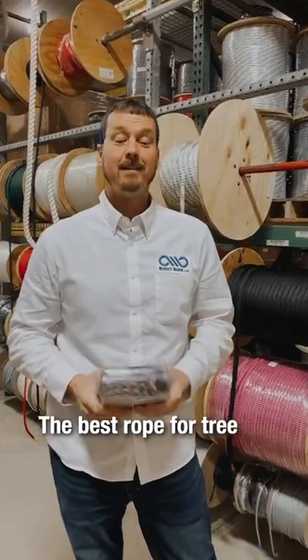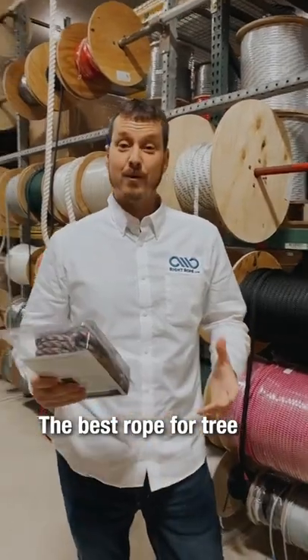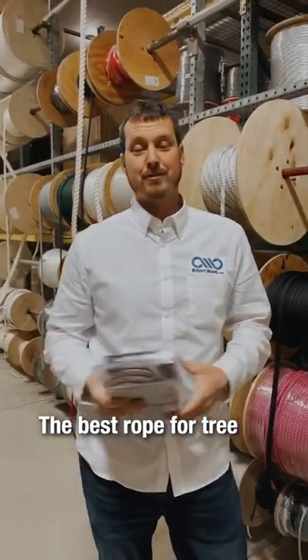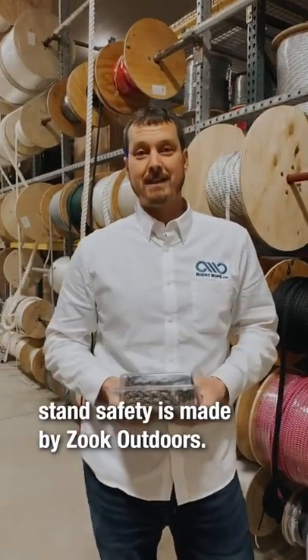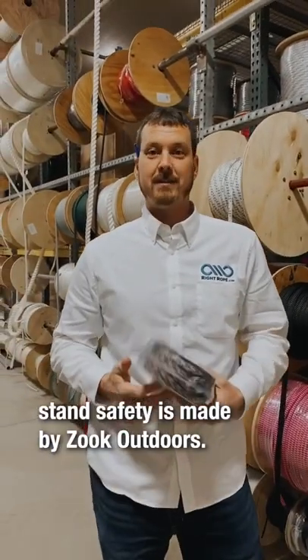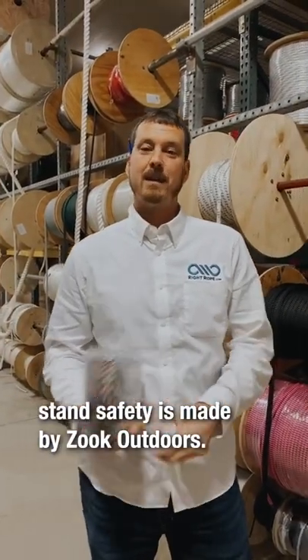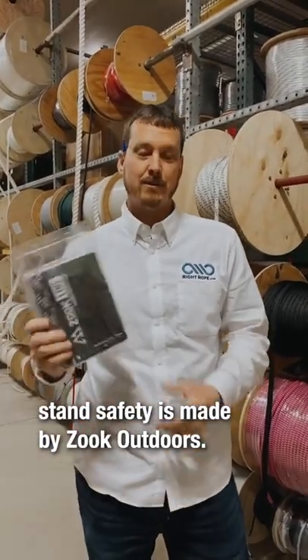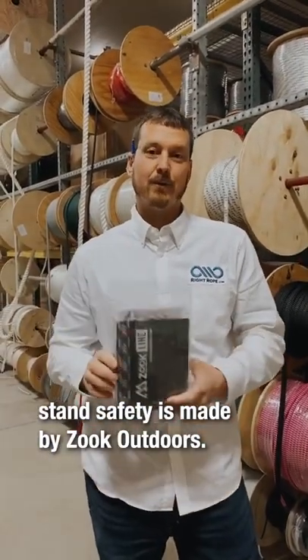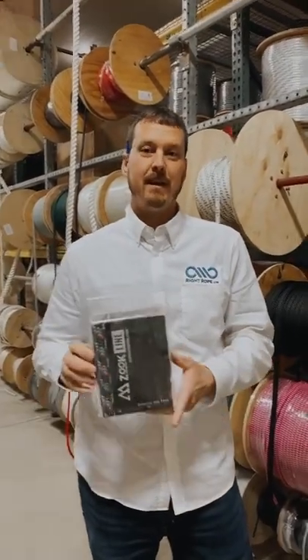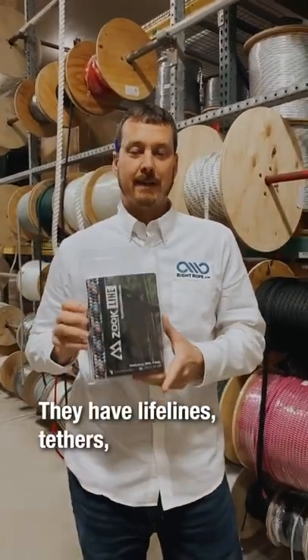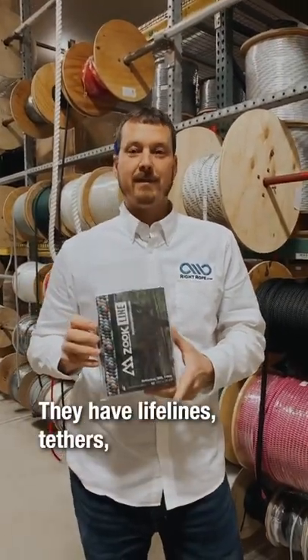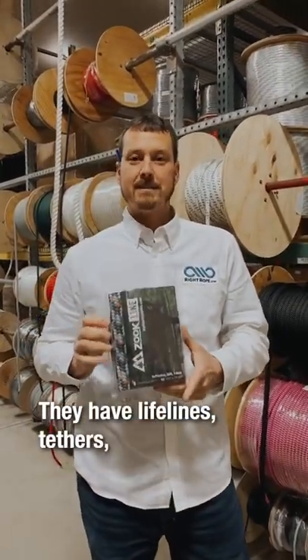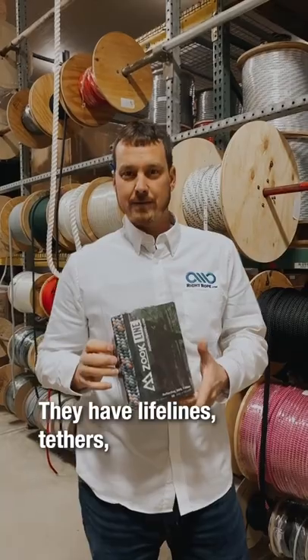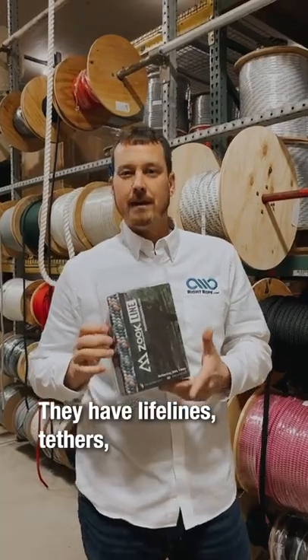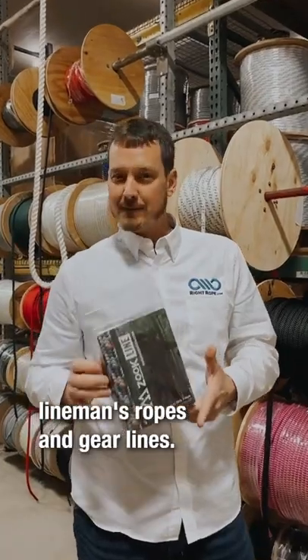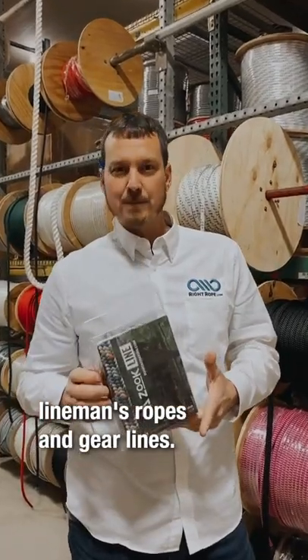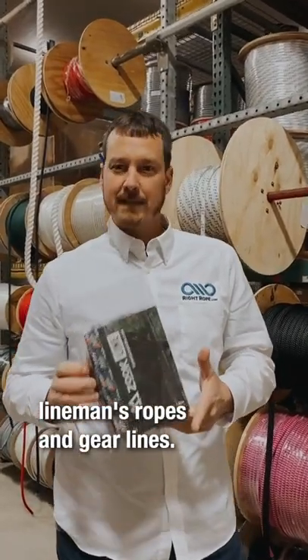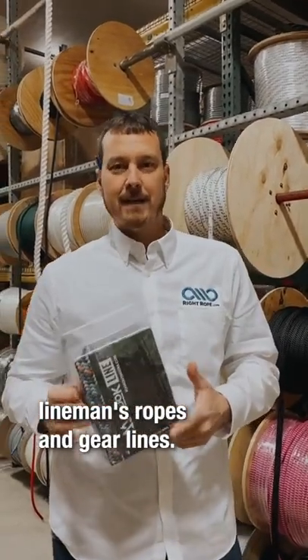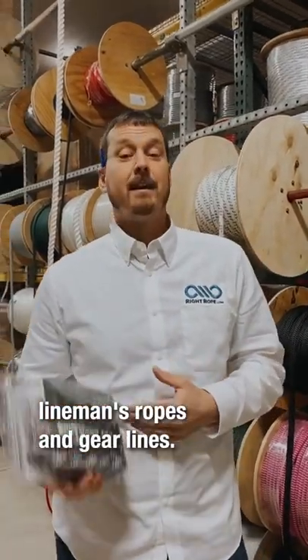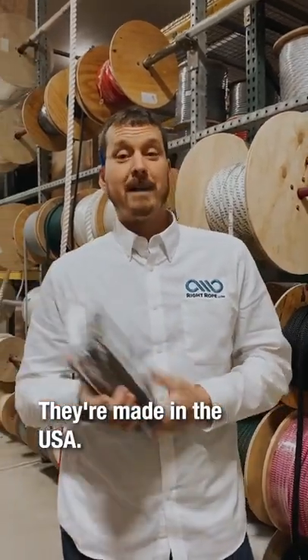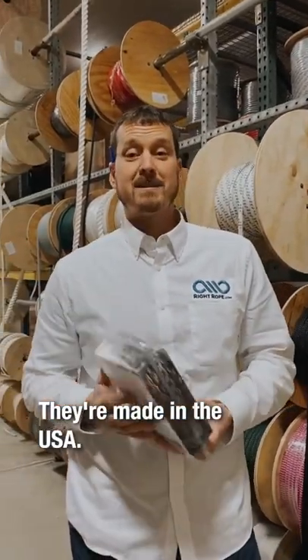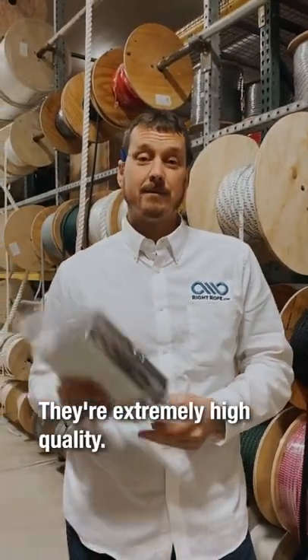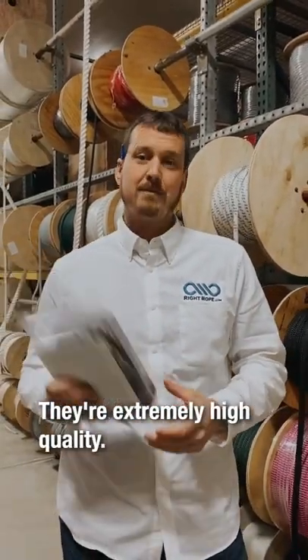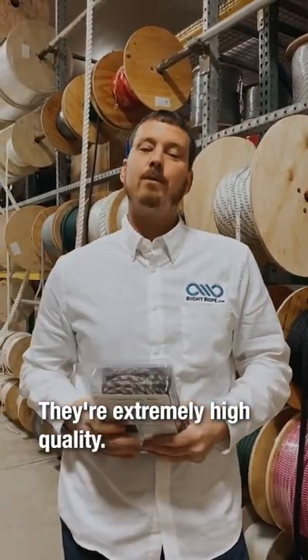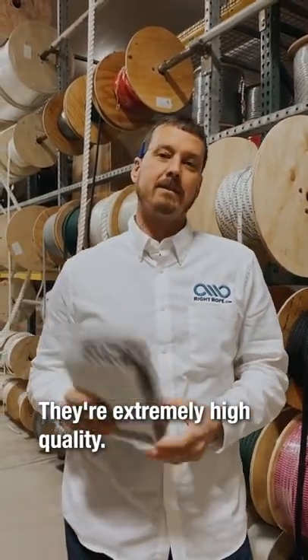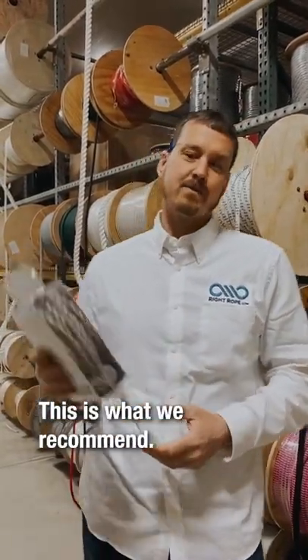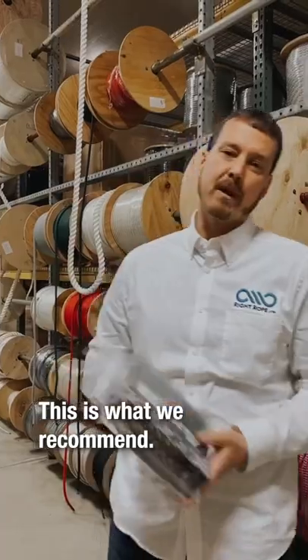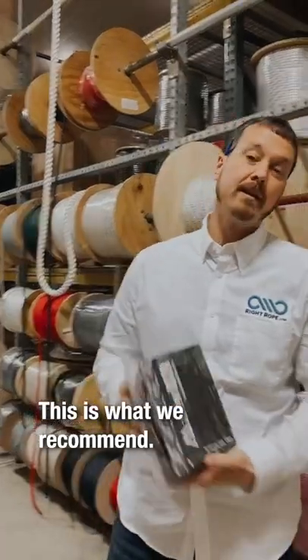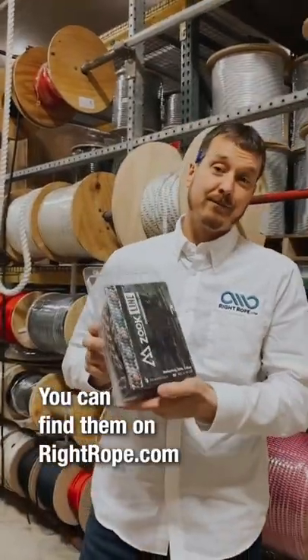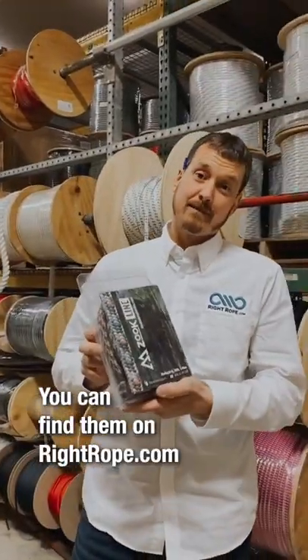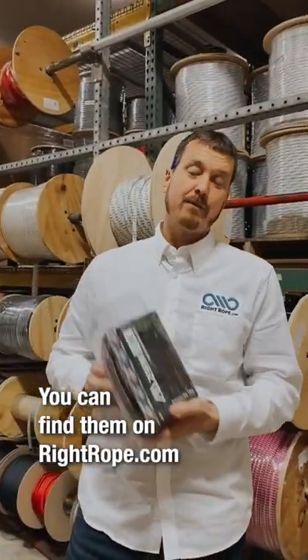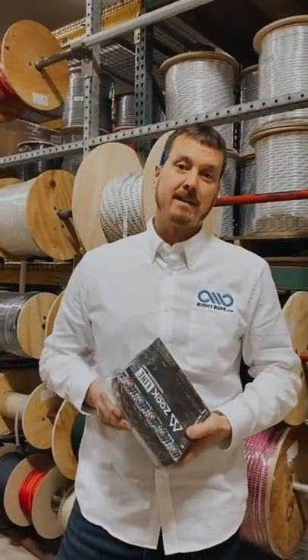The best rope for tree stand safety is made by Zouk Outdoors. They have lifelines, tethers, lineman's ropes, and gear lines. They're made in the USA, they're extremely high quality, and this is what we recommend. You can find them on rightrope.com.